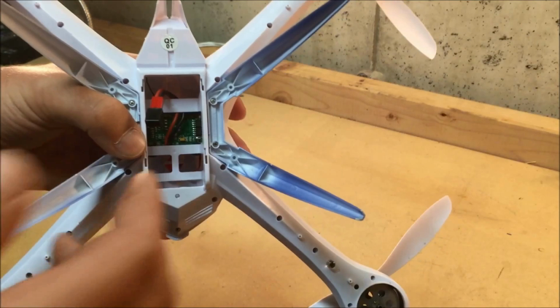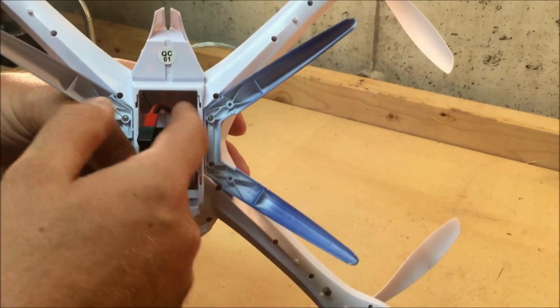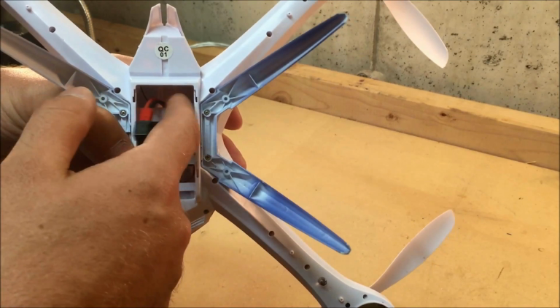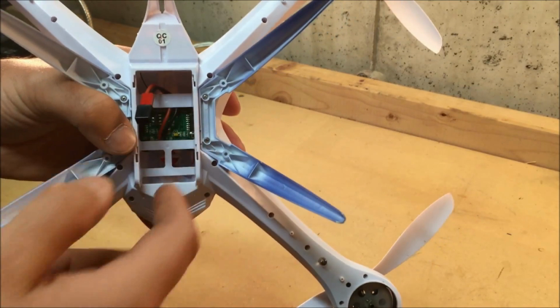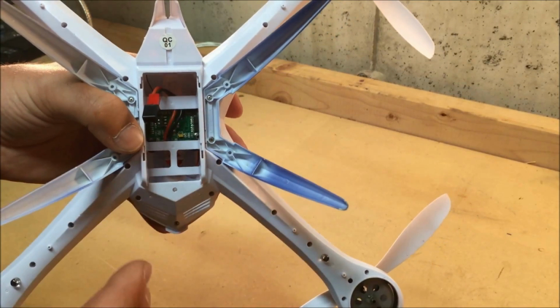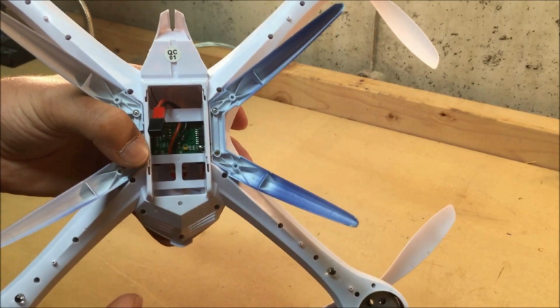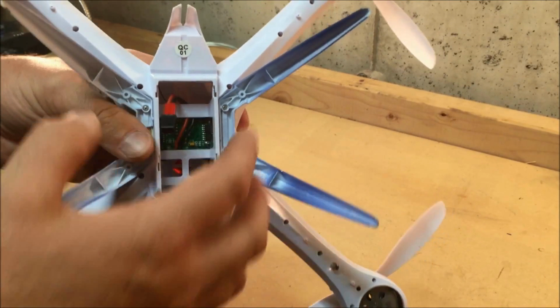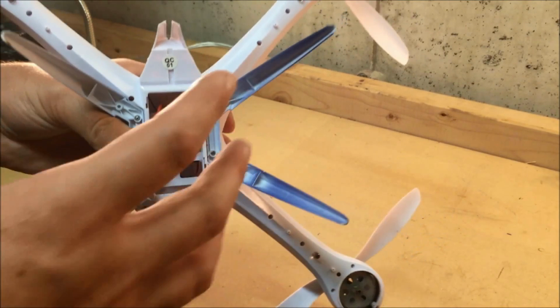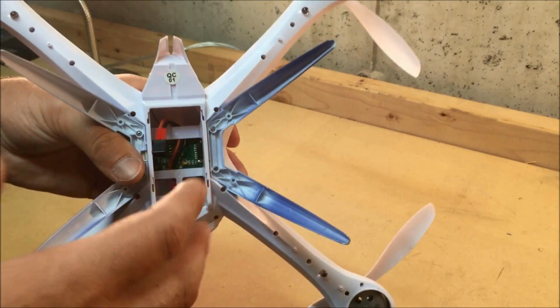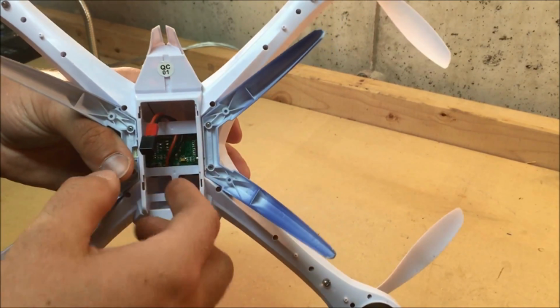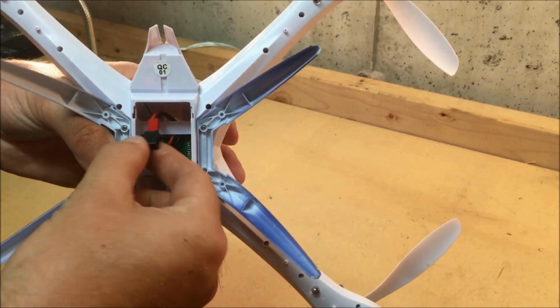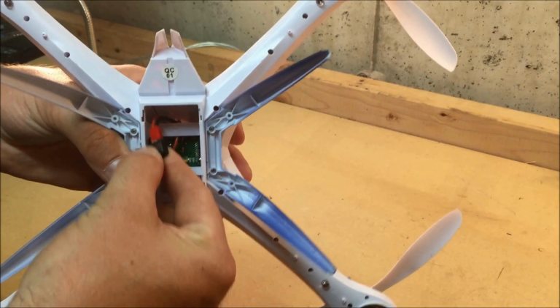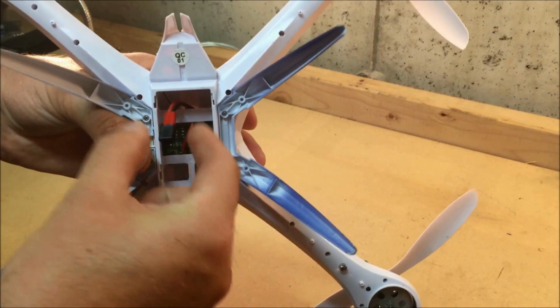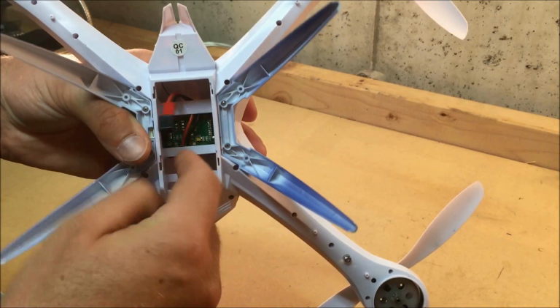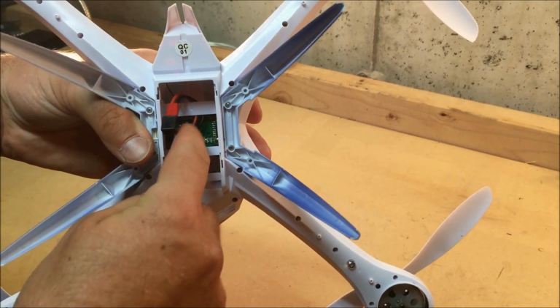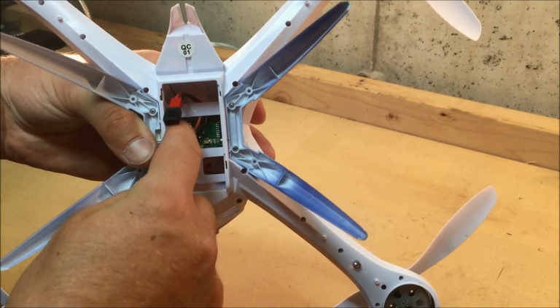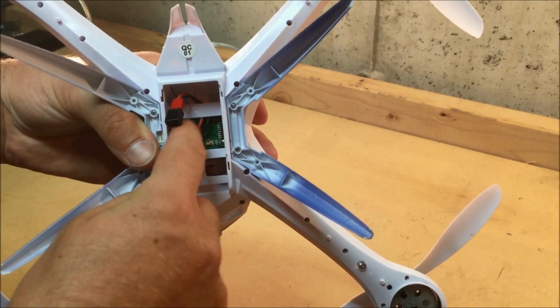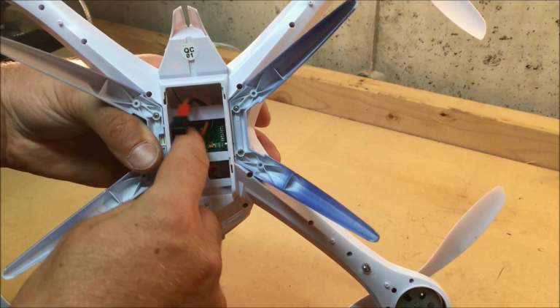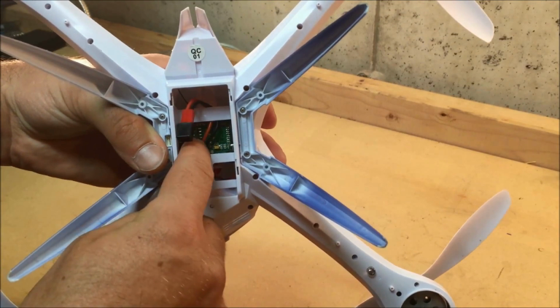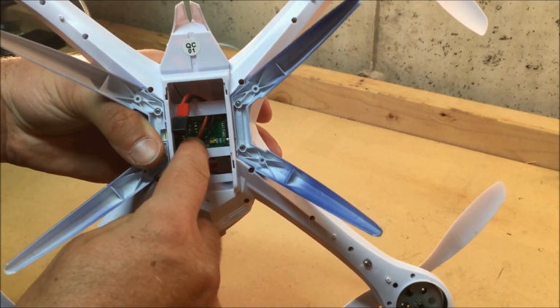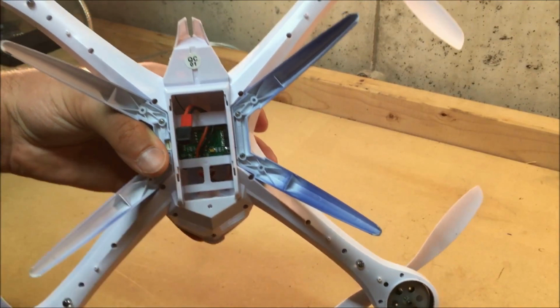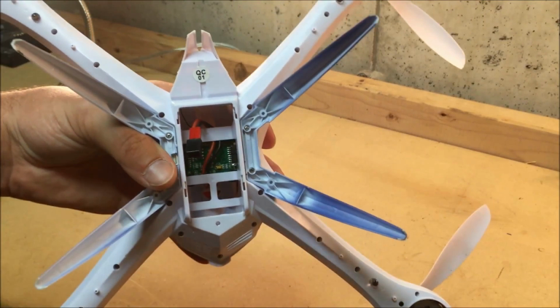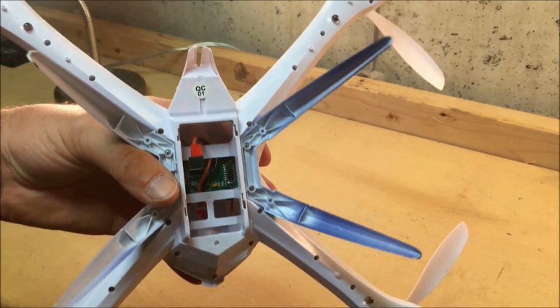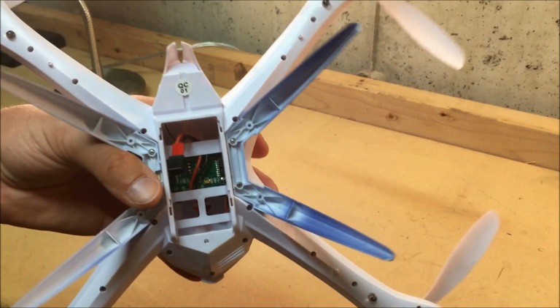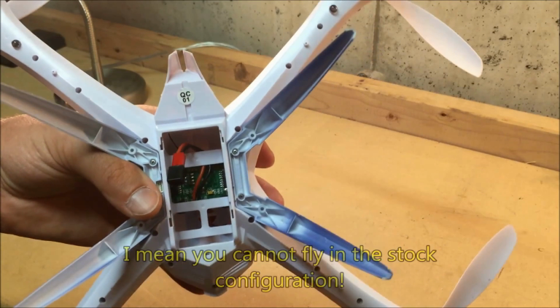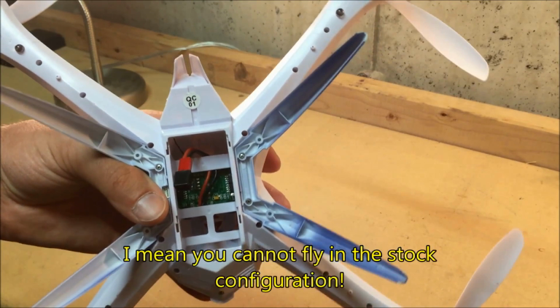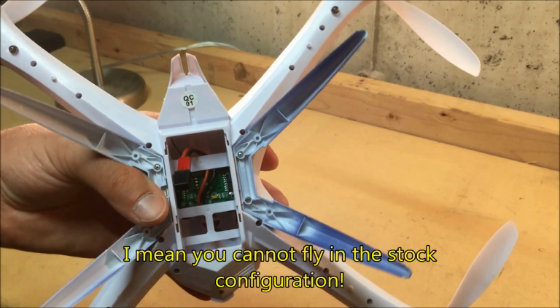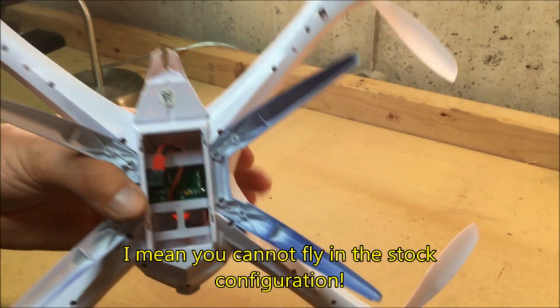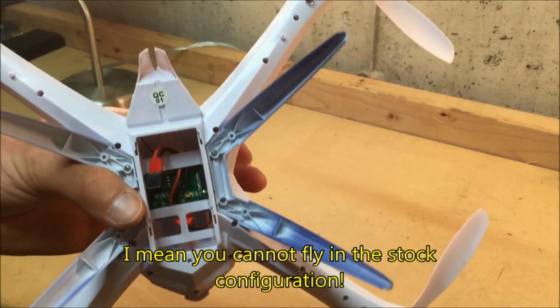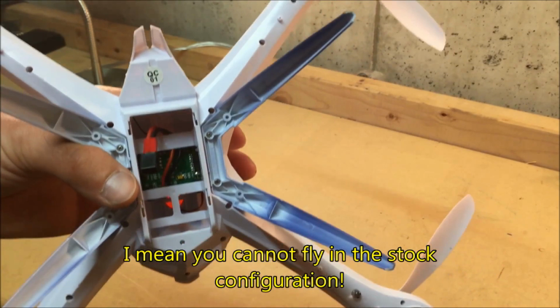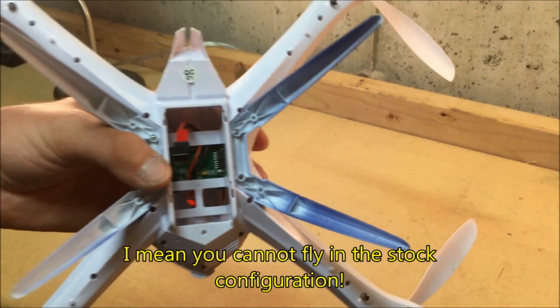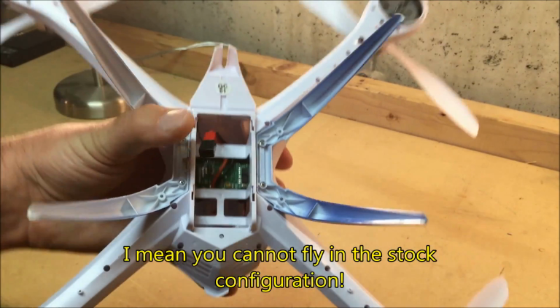If you wanted to, you could split the quadcopter and move the cable so it comes out at the front, and that way you could still fly the quadcopter in its stock configuration. But for now, we'll leave it how it is.